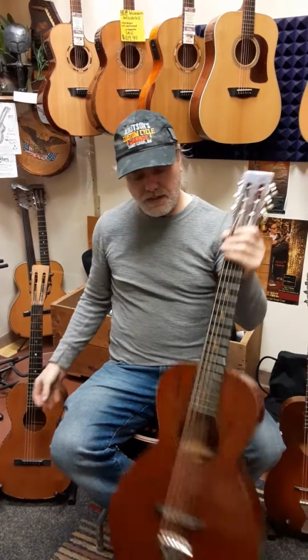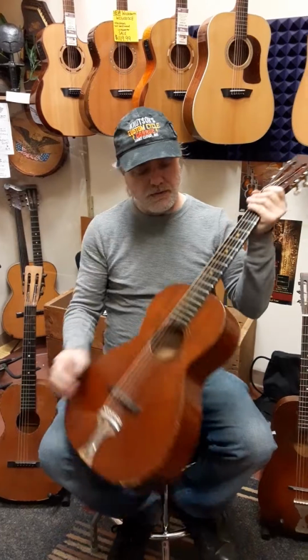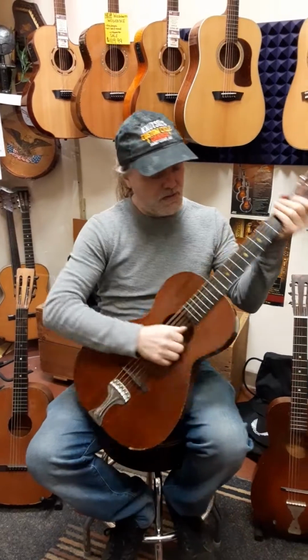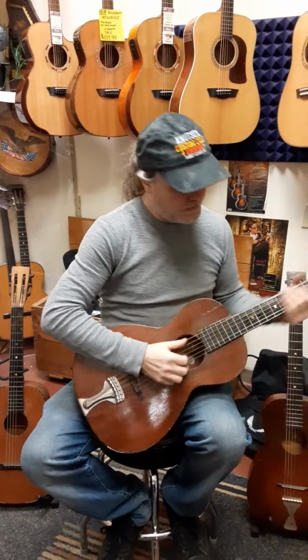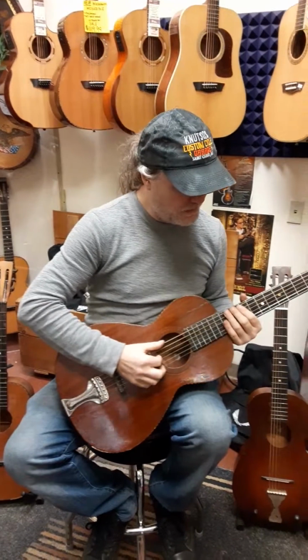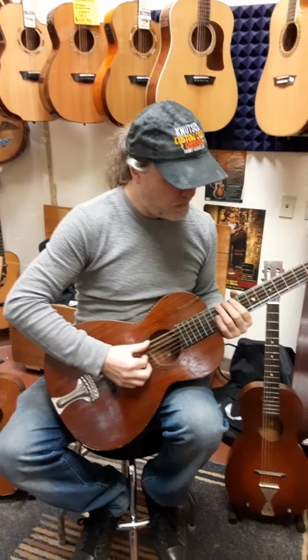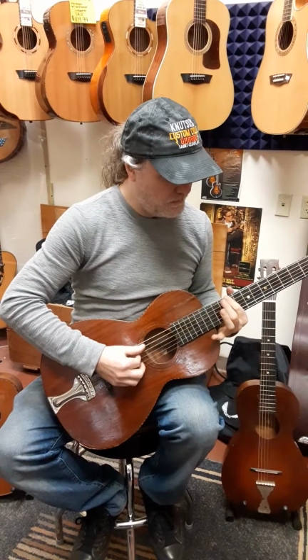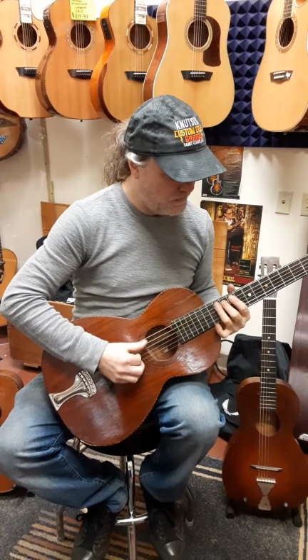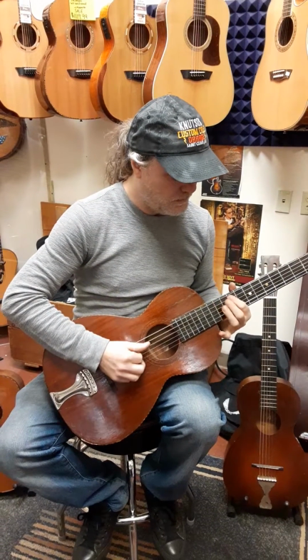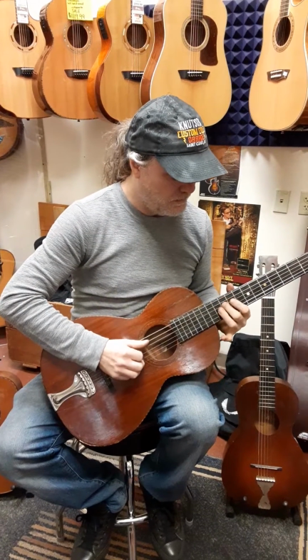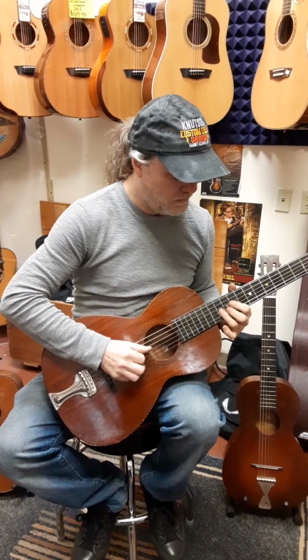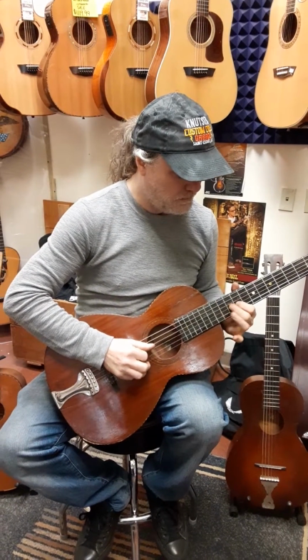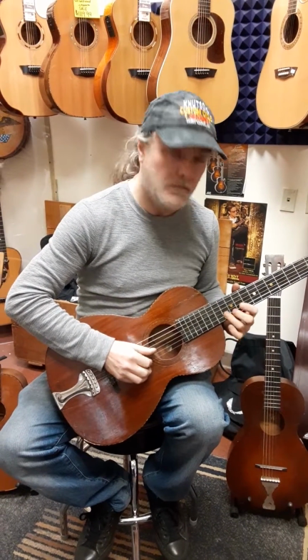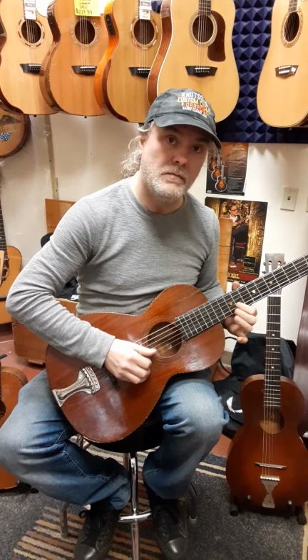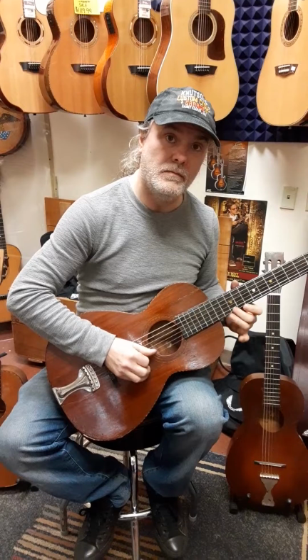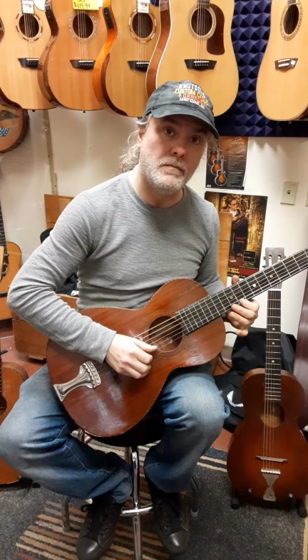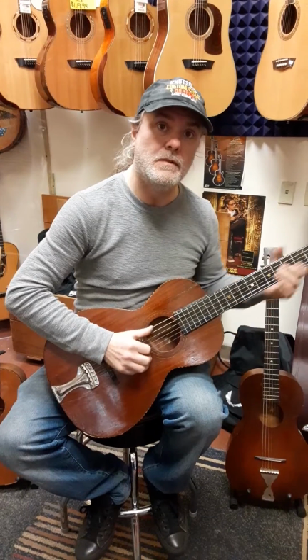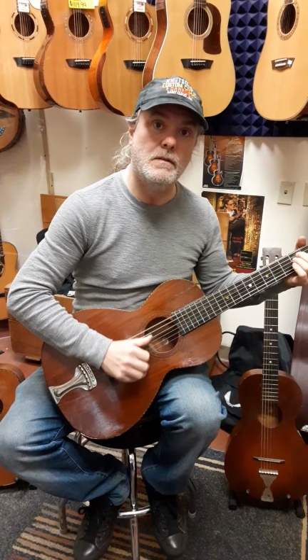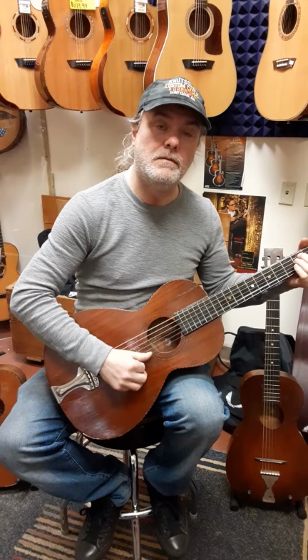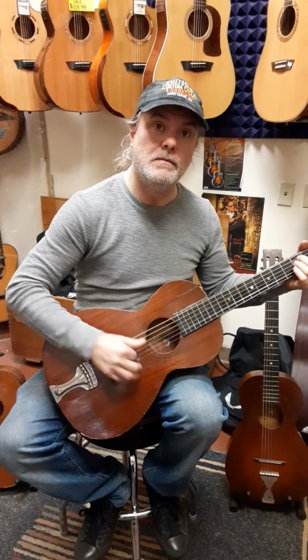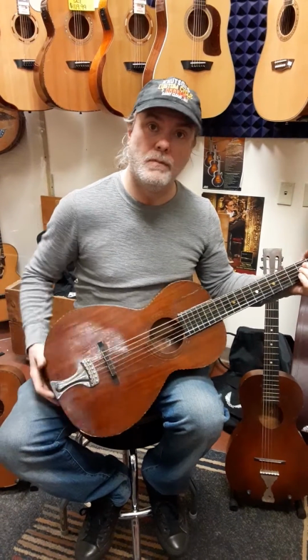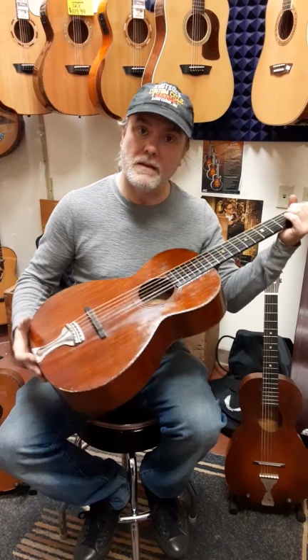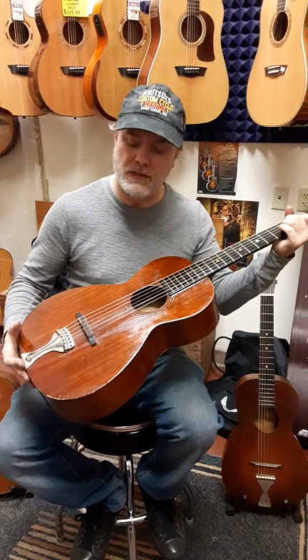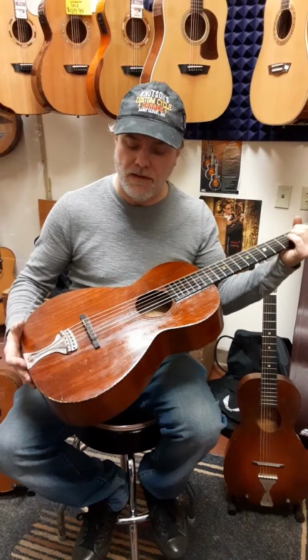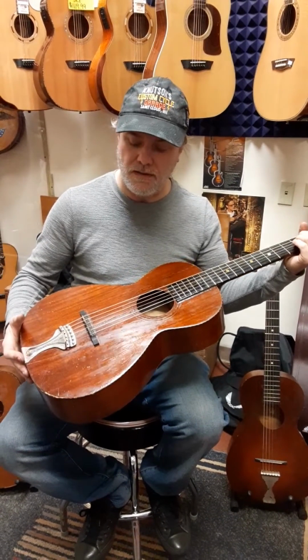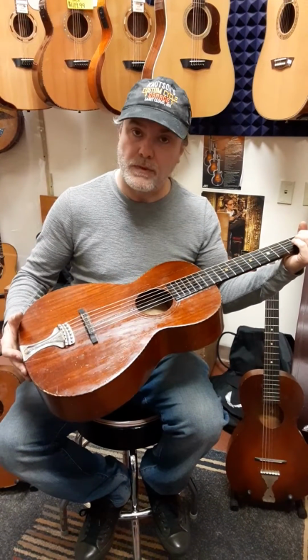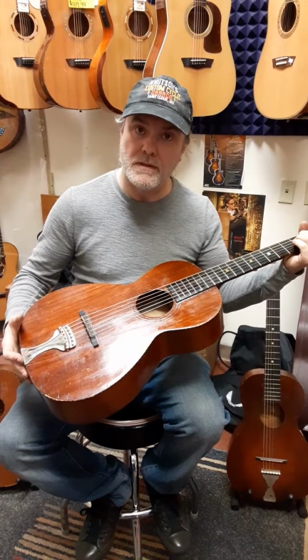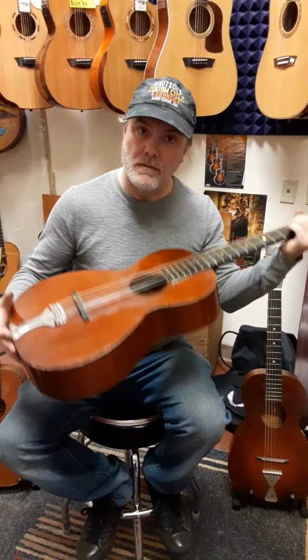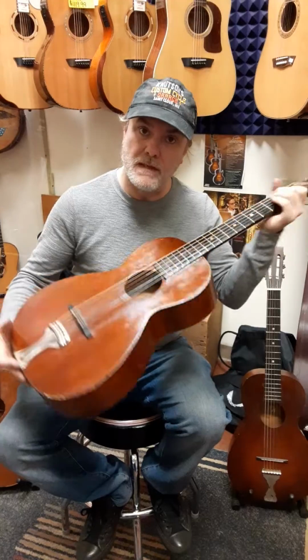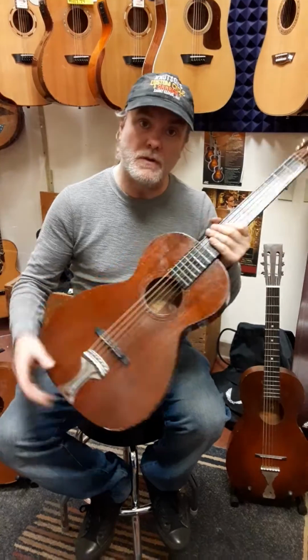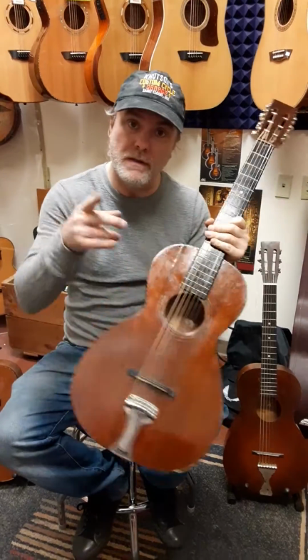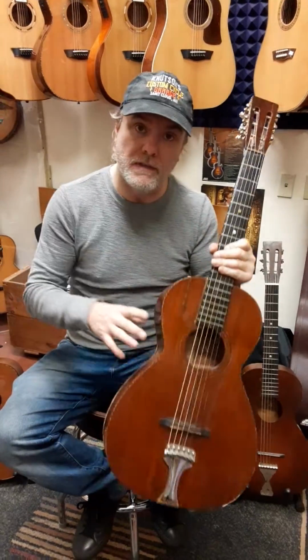Our tech went through this one and all the frets, all the notes work. So even with that low action, it's a pretty cool guitar. Rocktown — these are quality vintage.